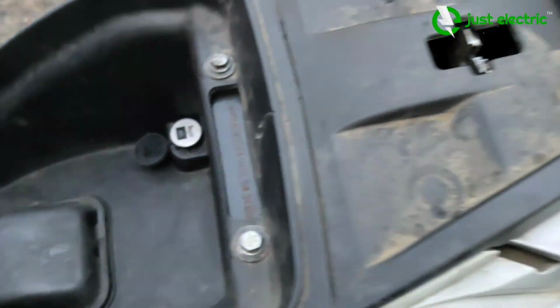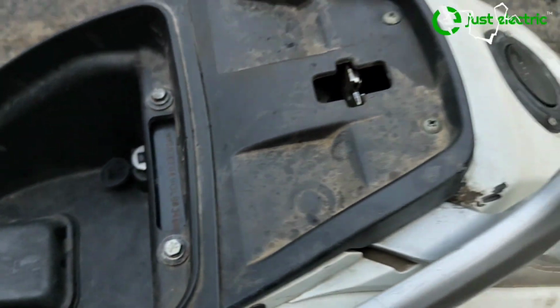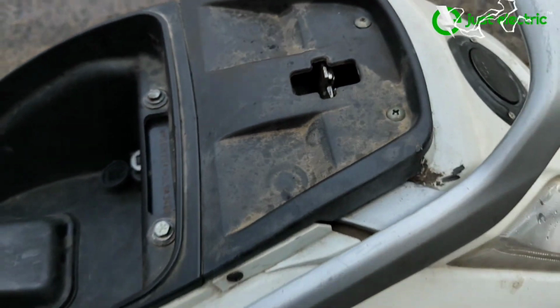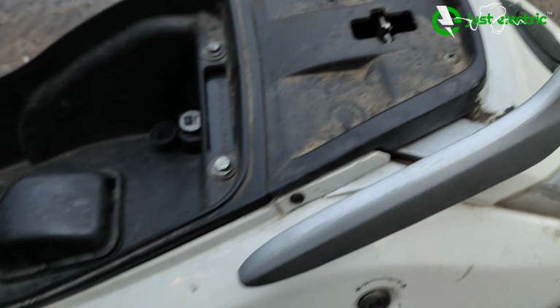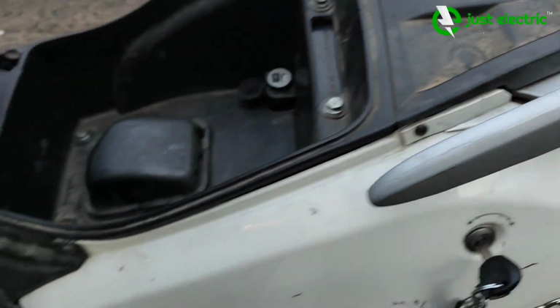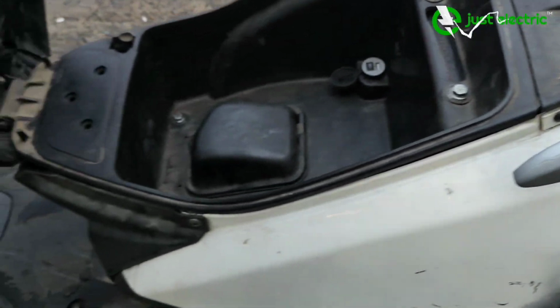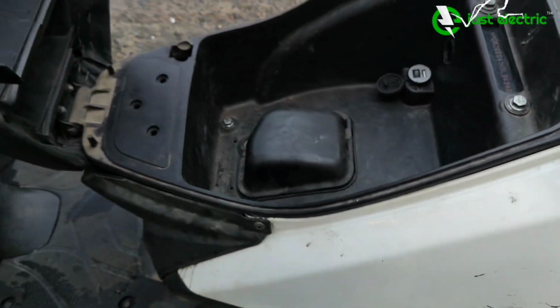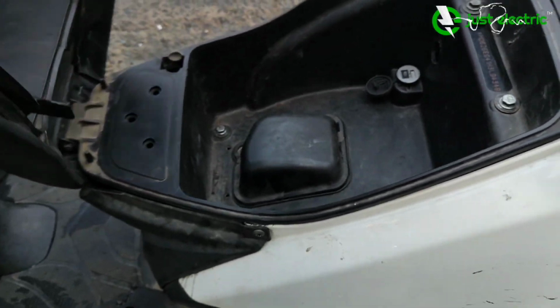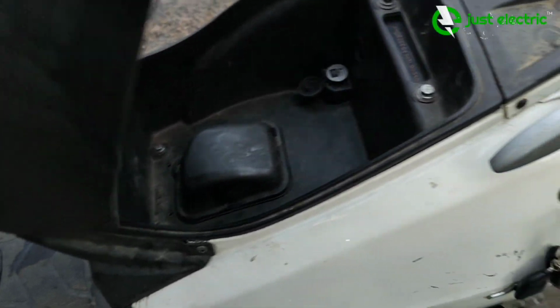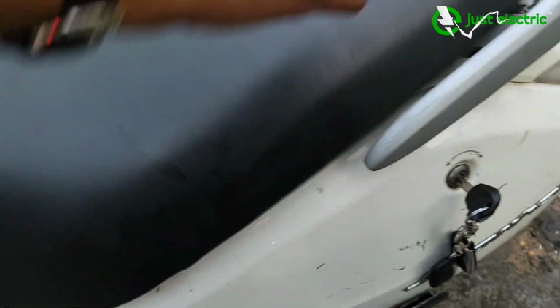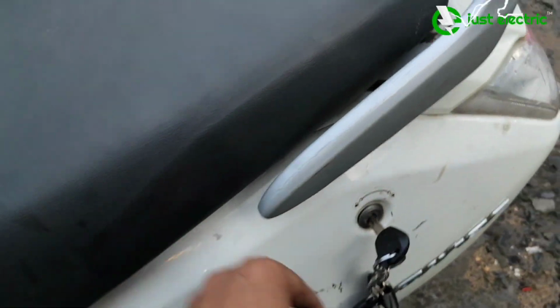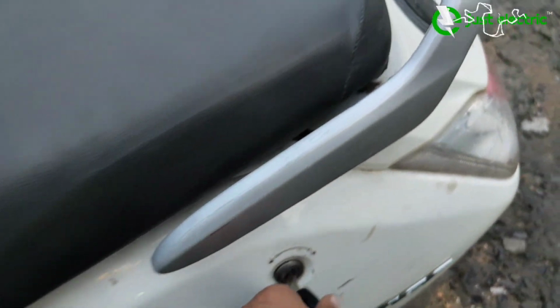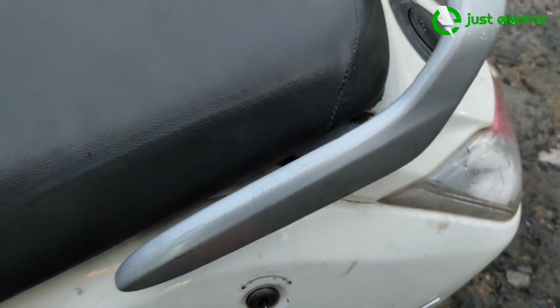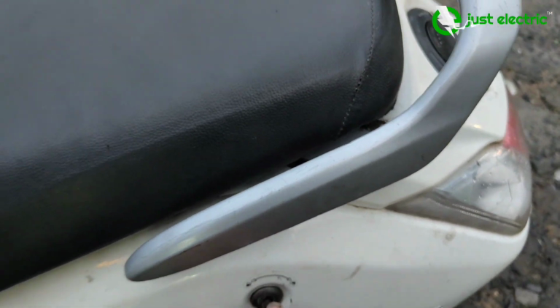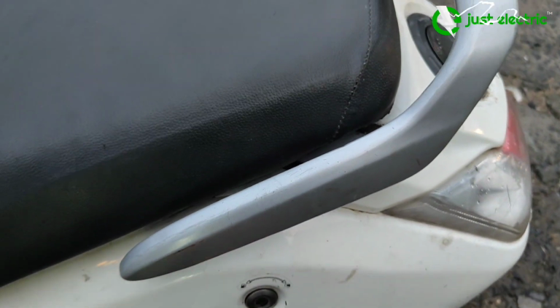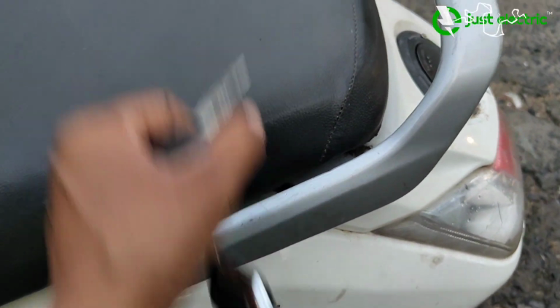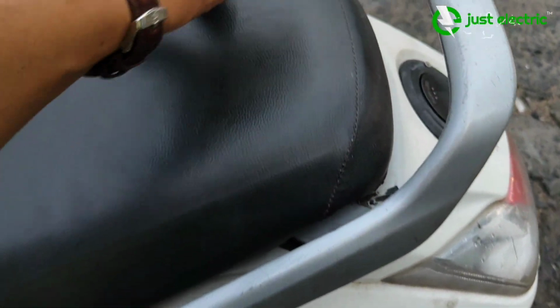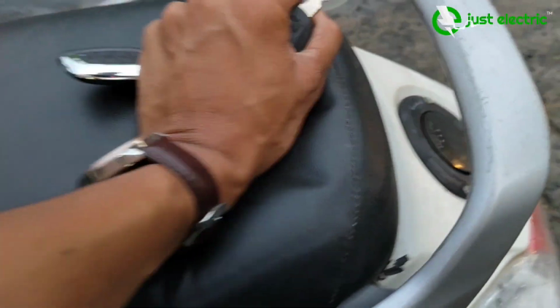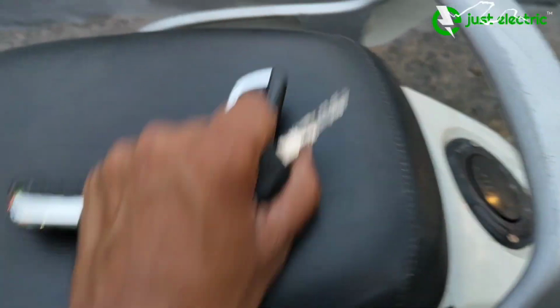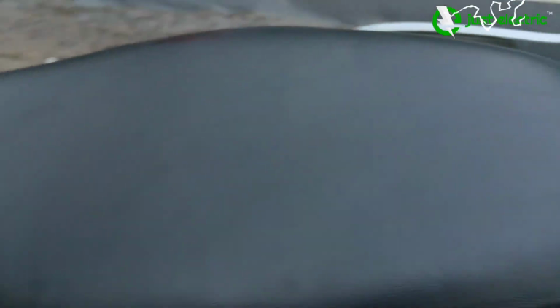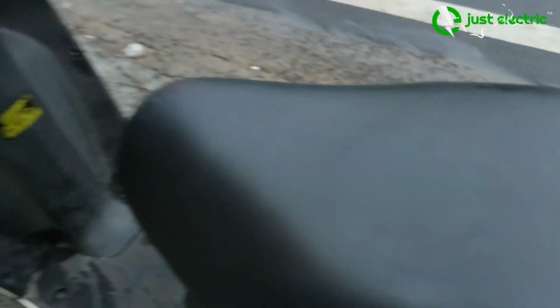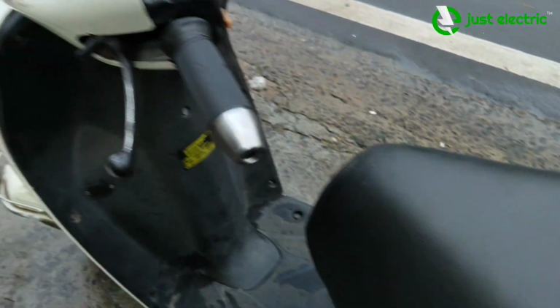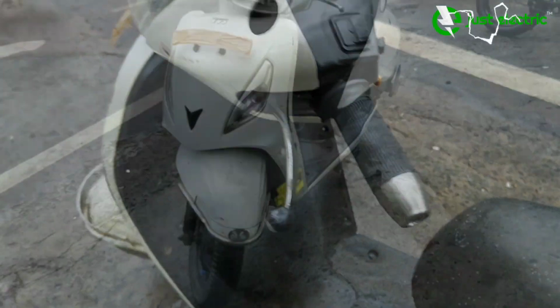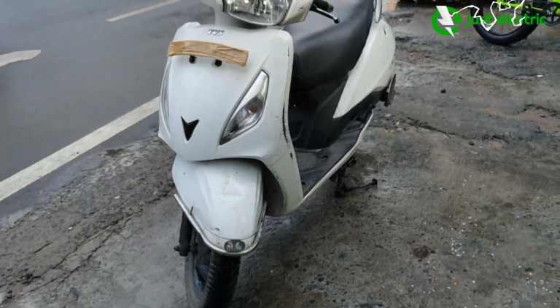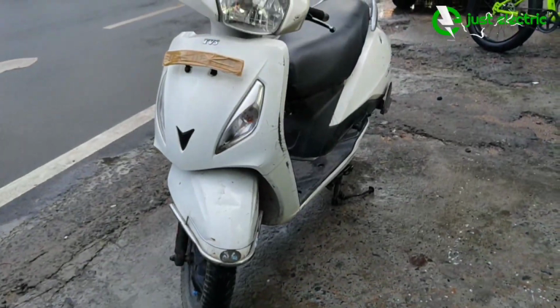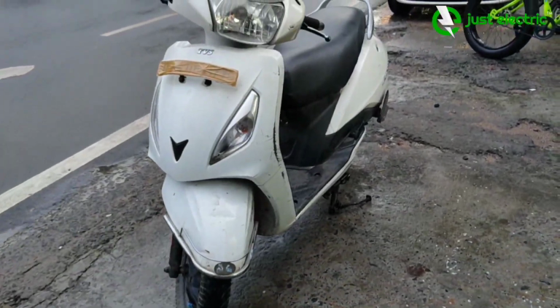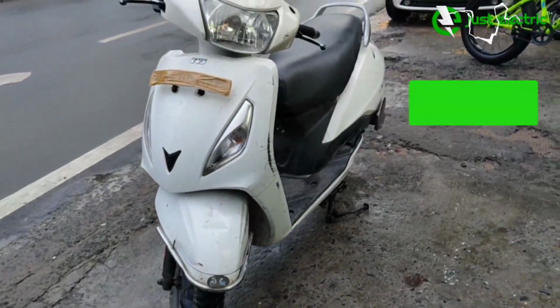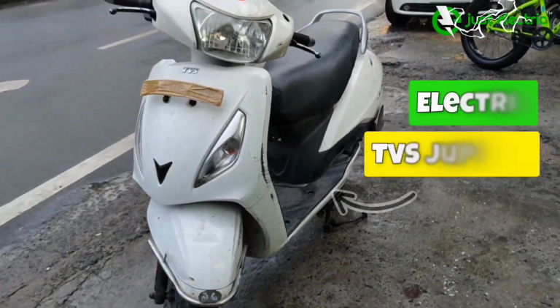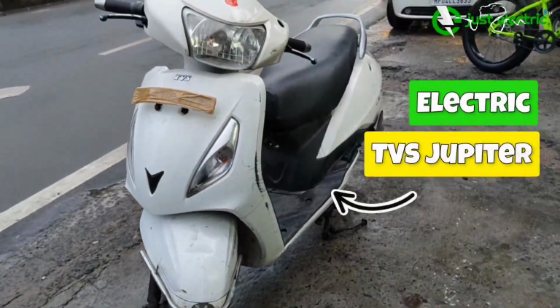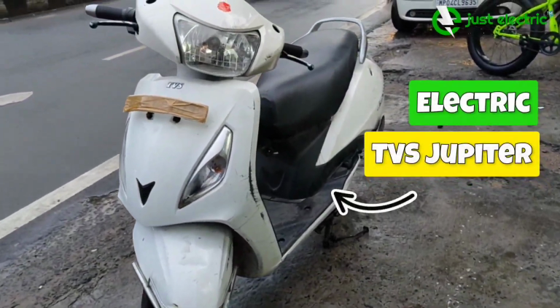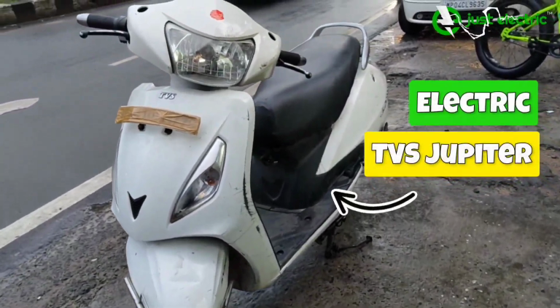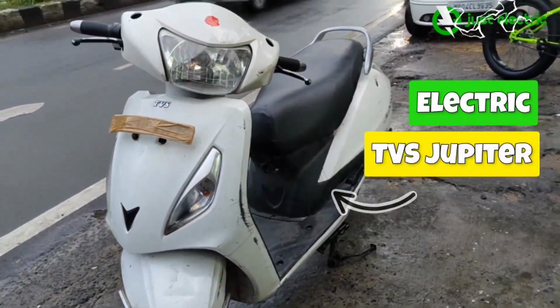We hope you liked our Jupiter retro conversion. If you also want to retro convert your favorite scooter, you can contact us.